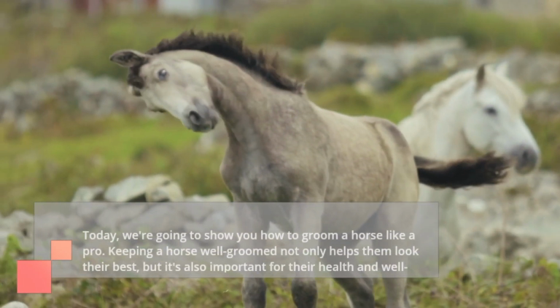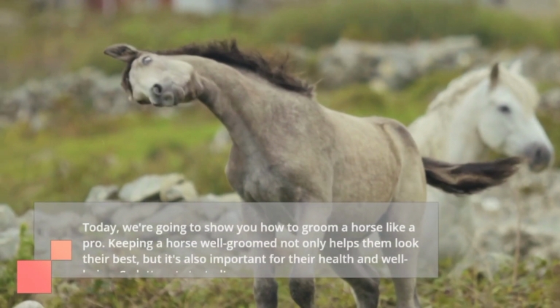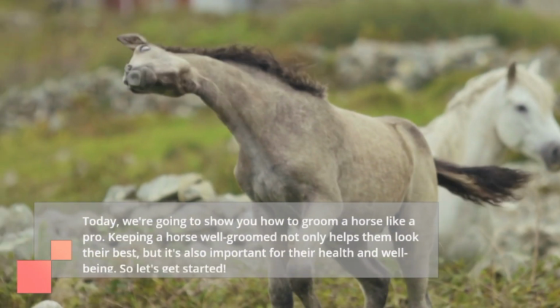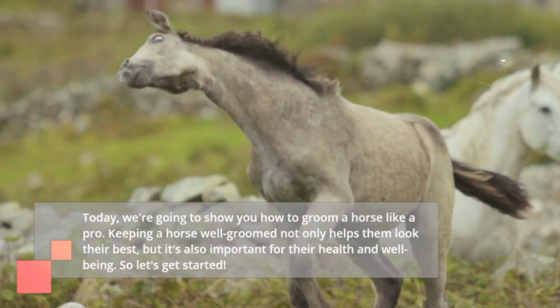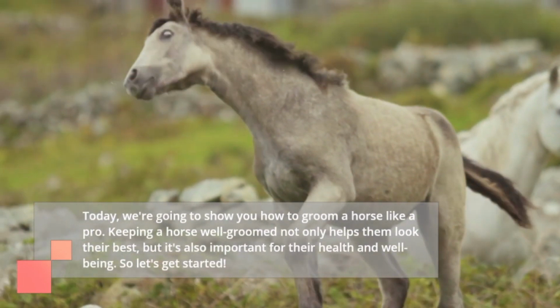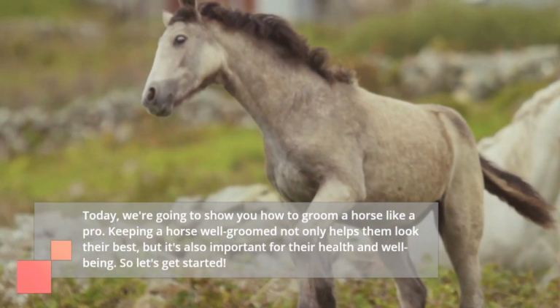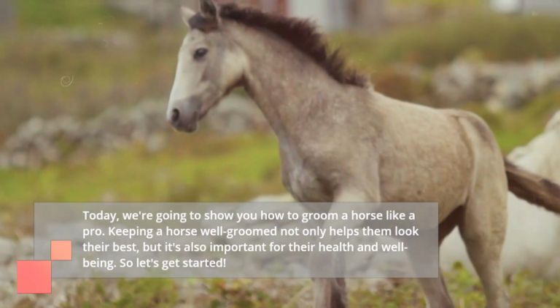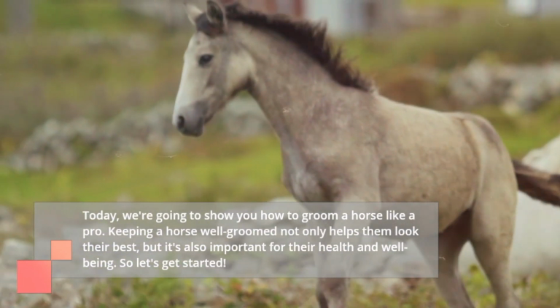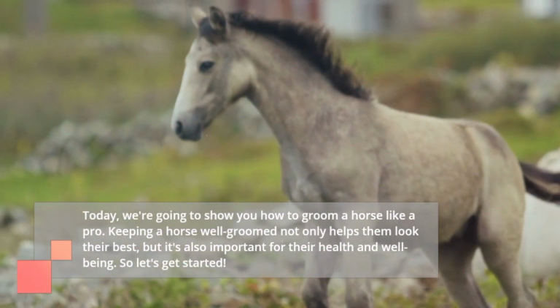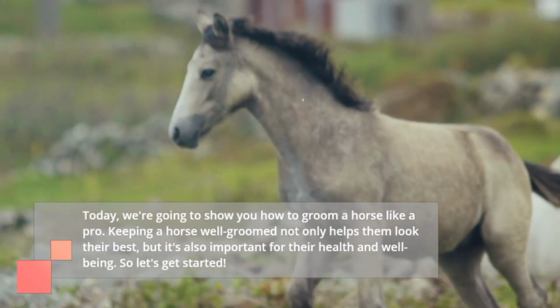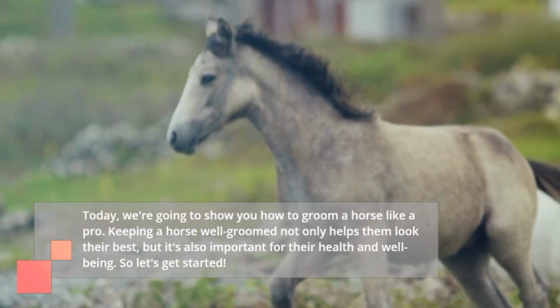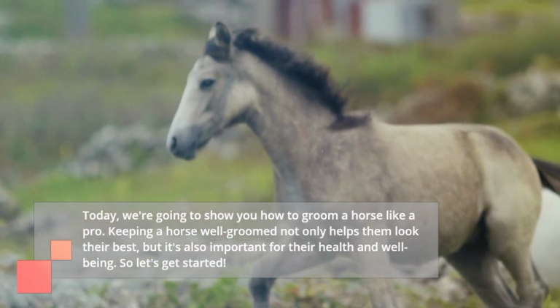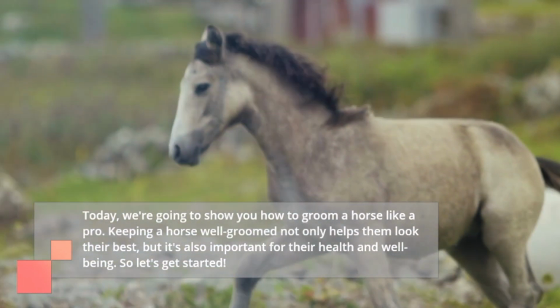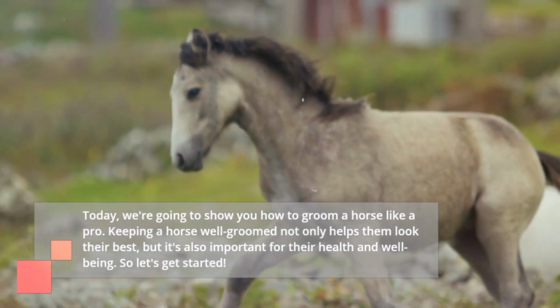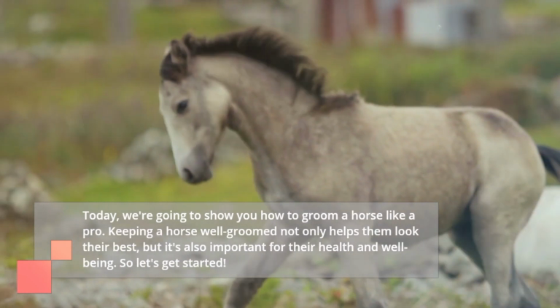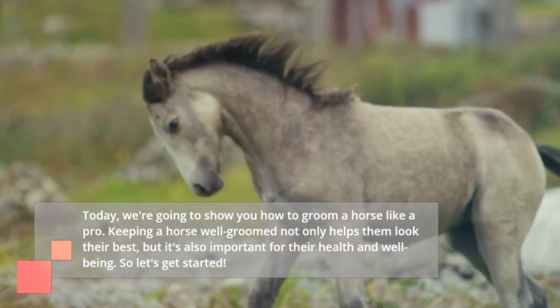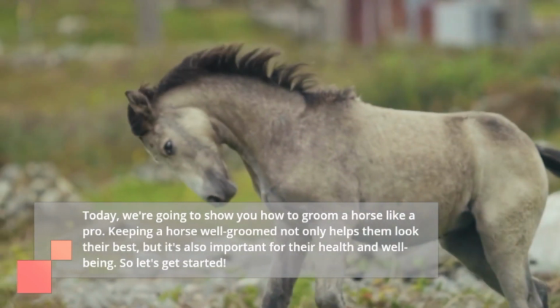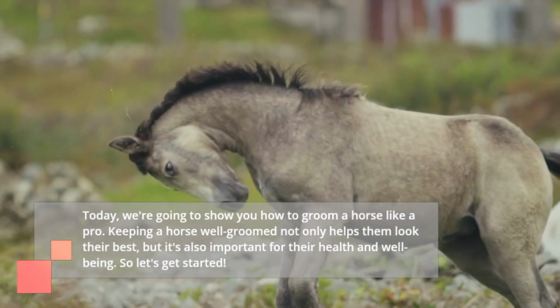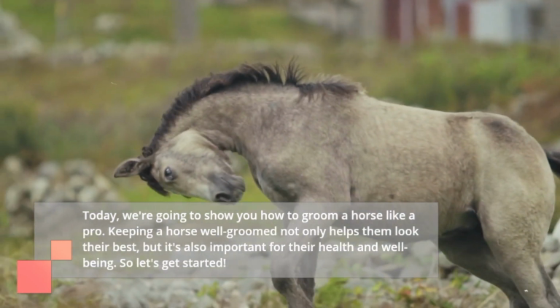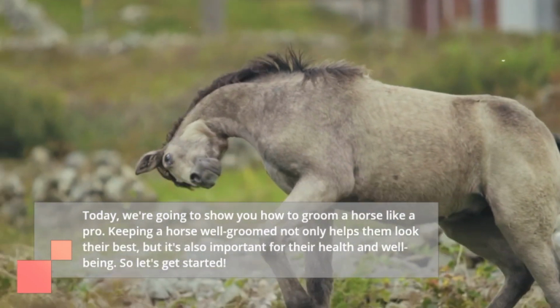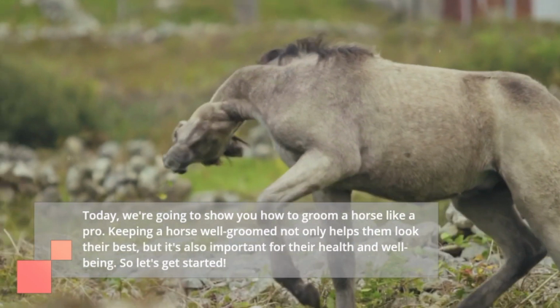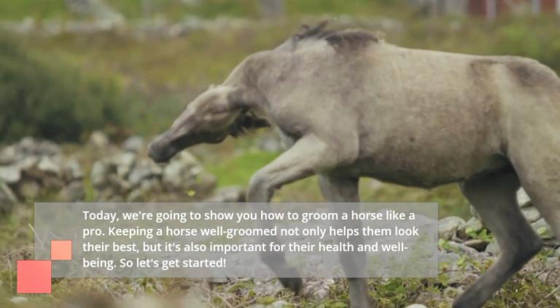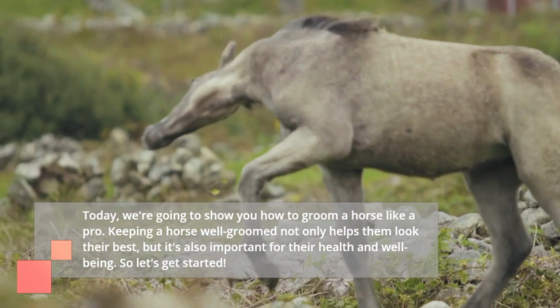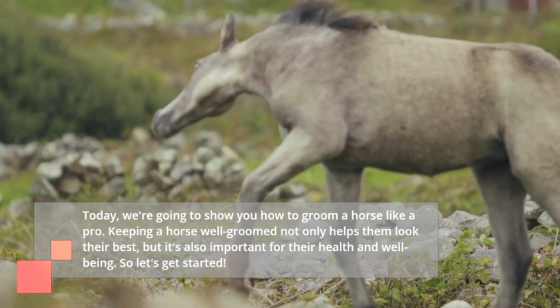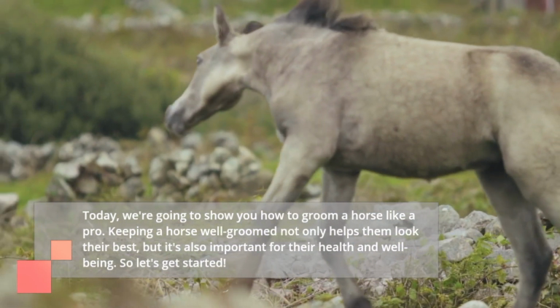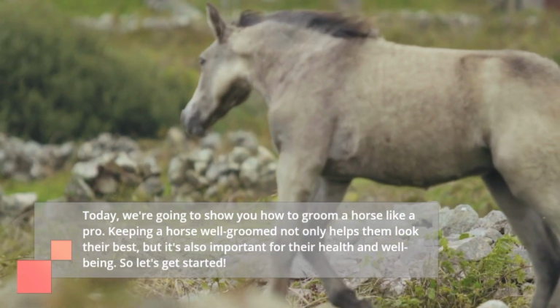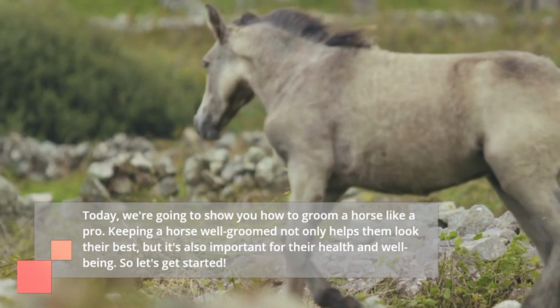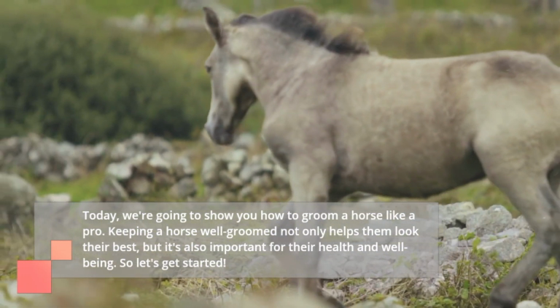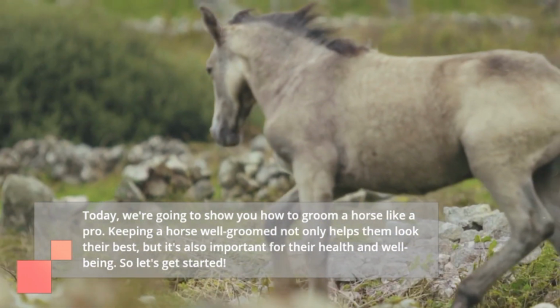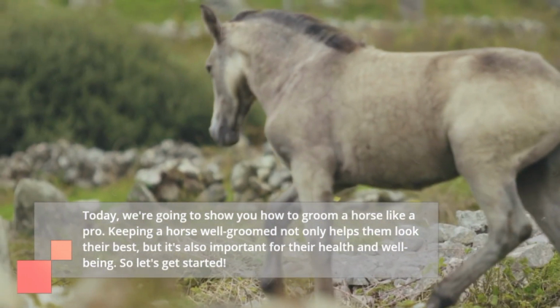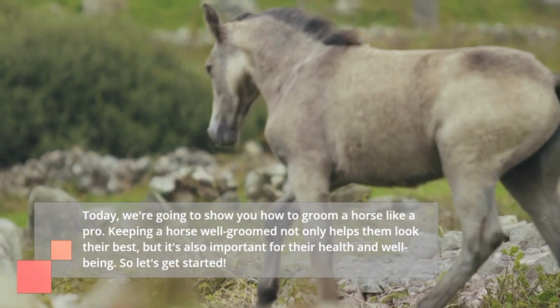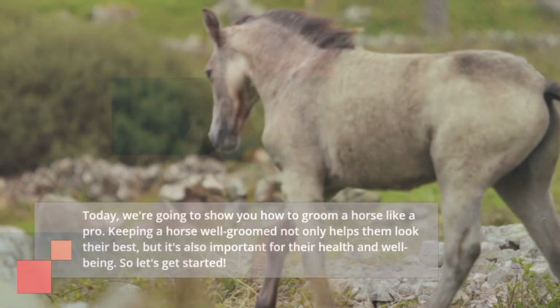Keeping a horse well-groomed not only helps them look their best, but it's also important for their health and well-being. So let's get started.